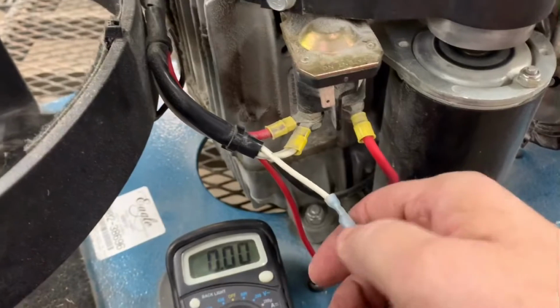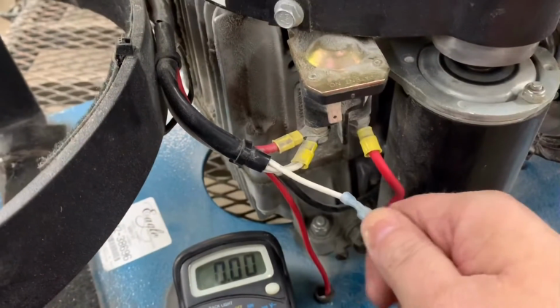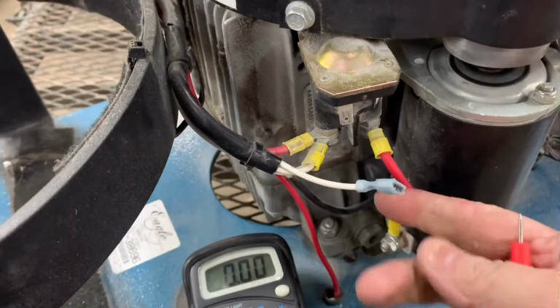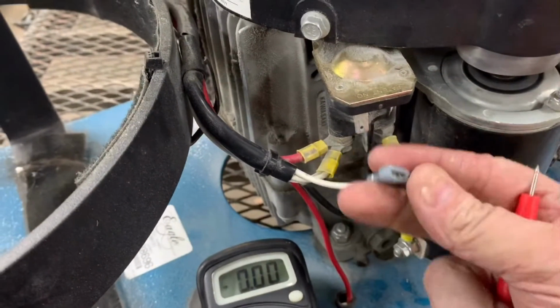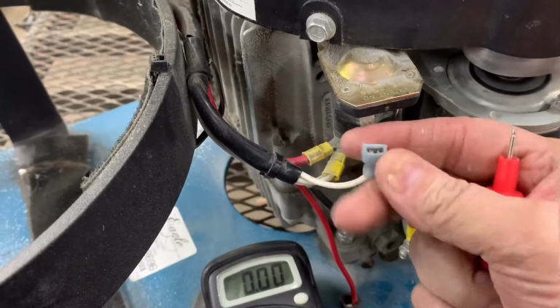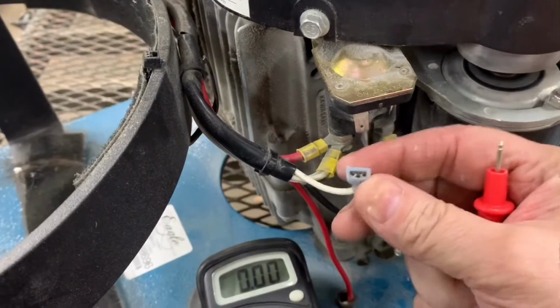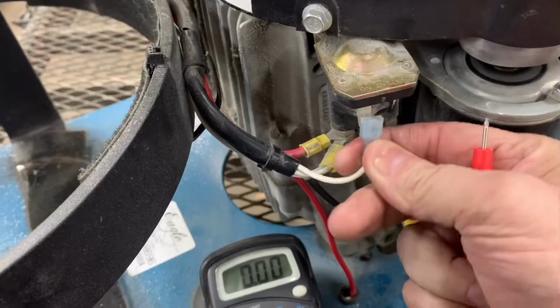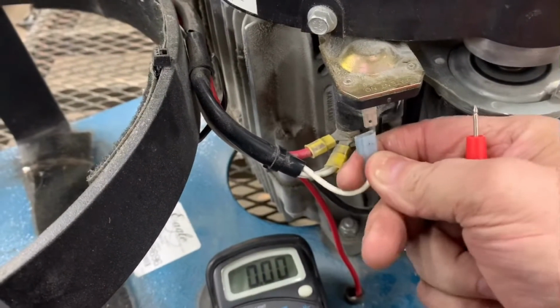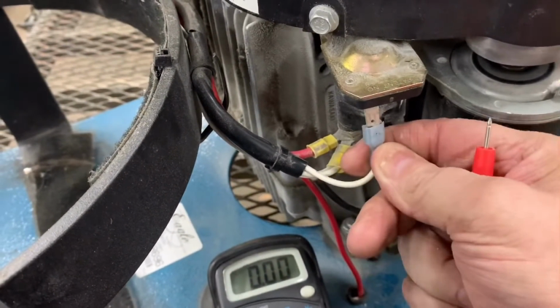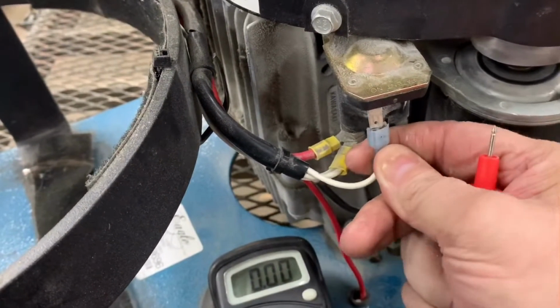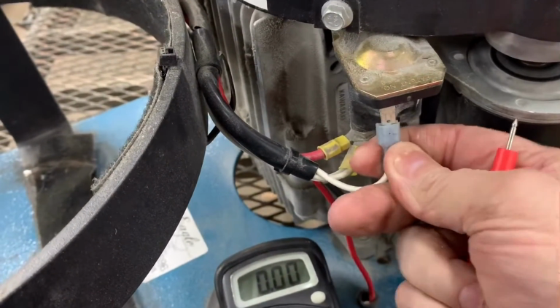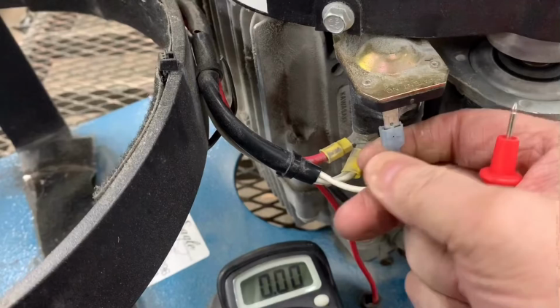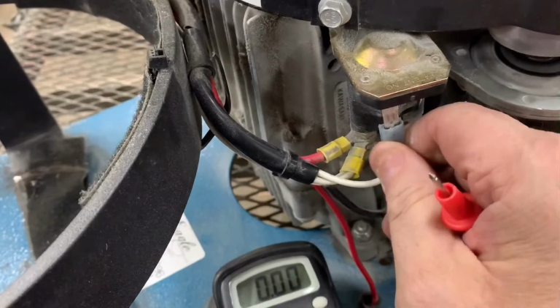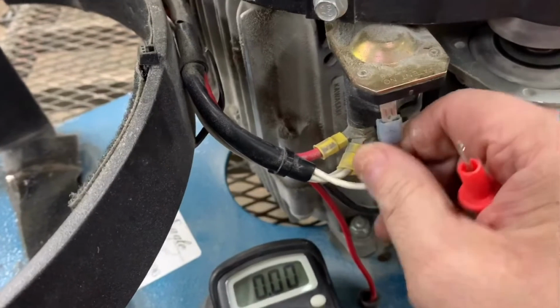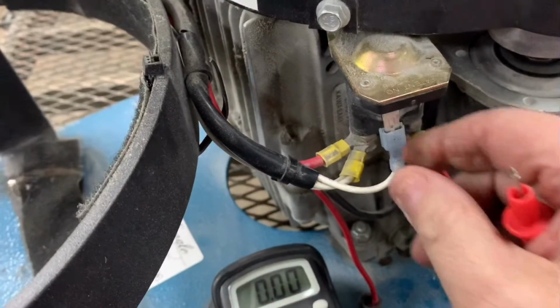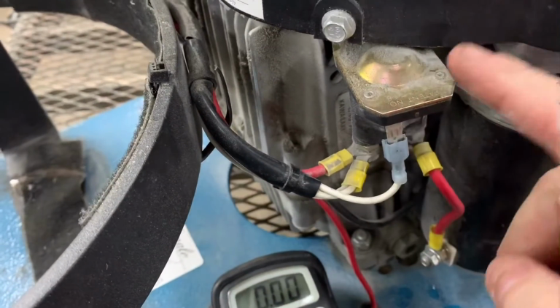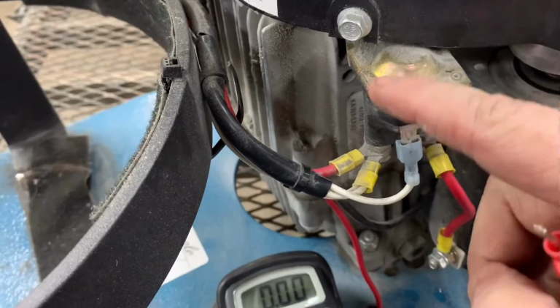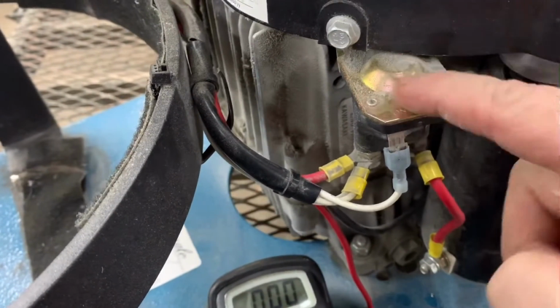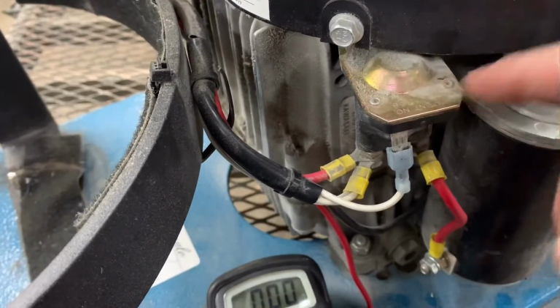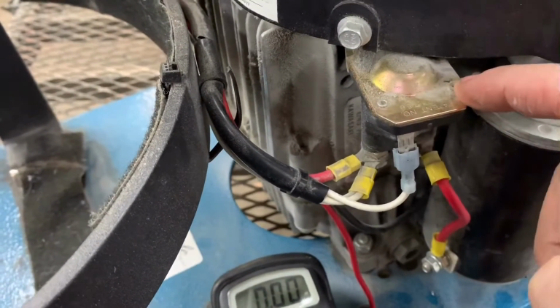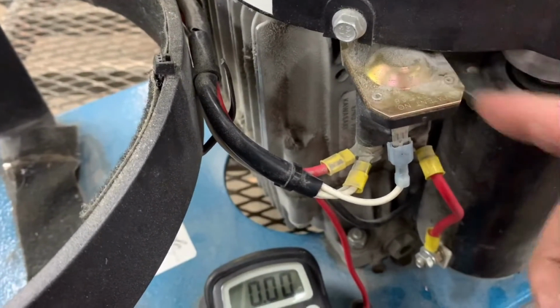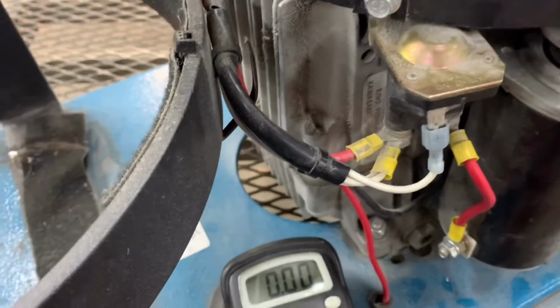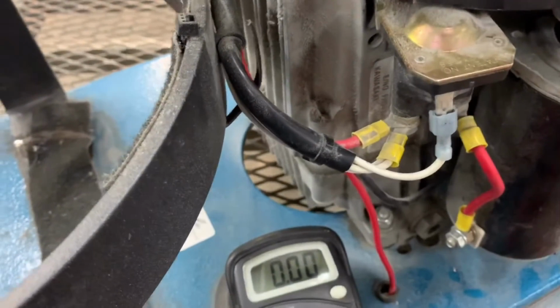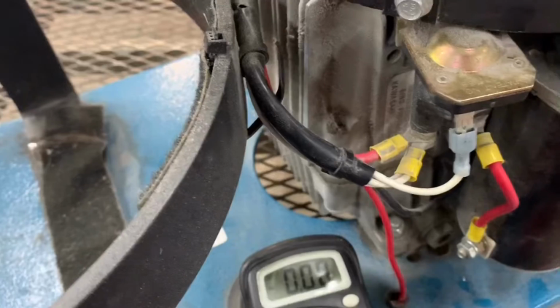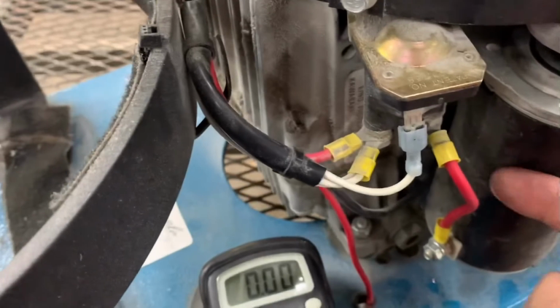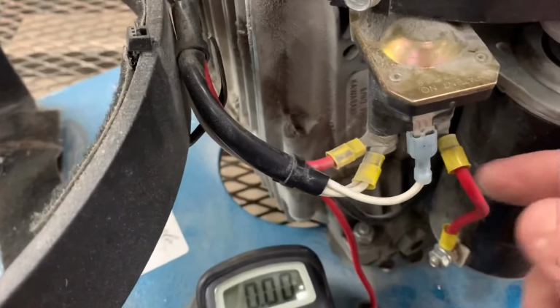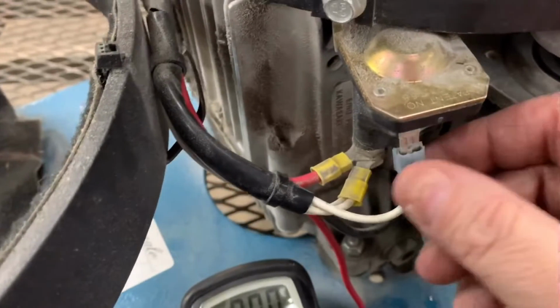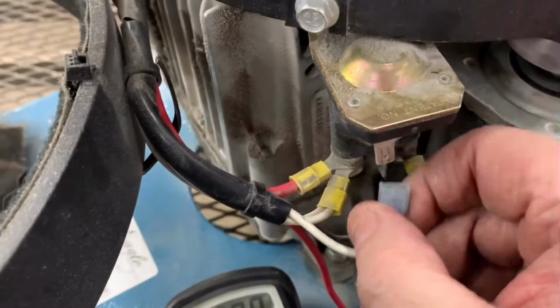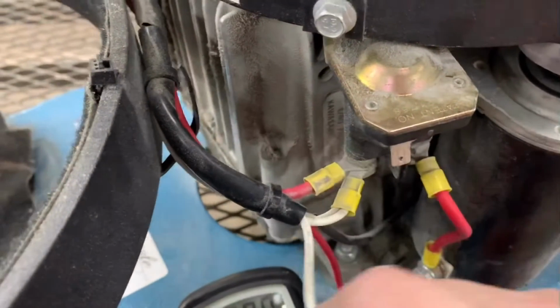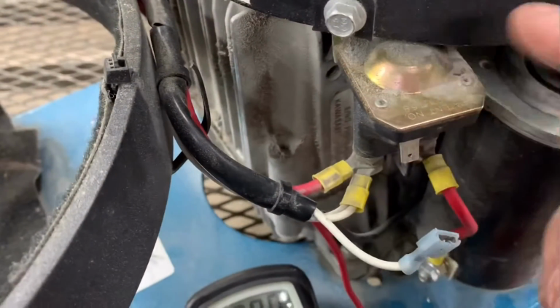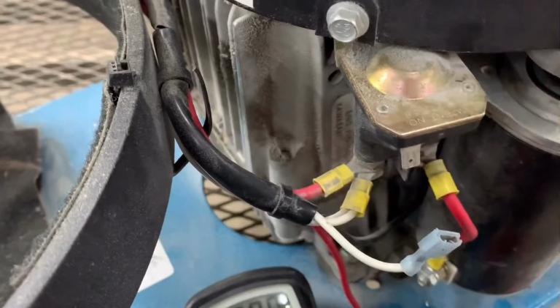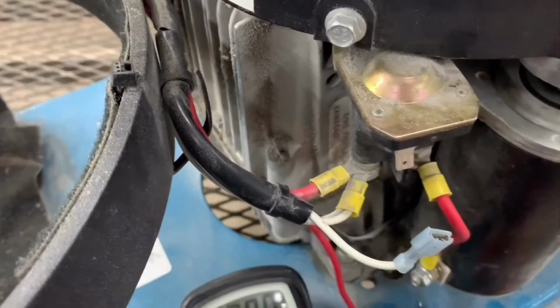If this terminal is getting battery voltage, one of two things is bad: either we have a bad ground — the solenoid is not grounded — or the solenoid itself has failed internally.